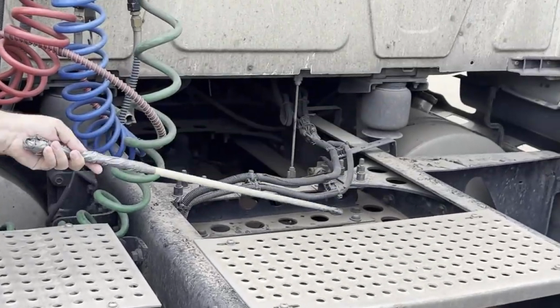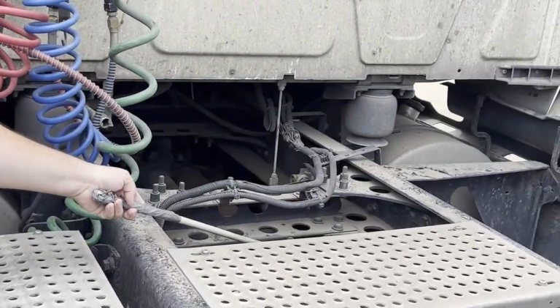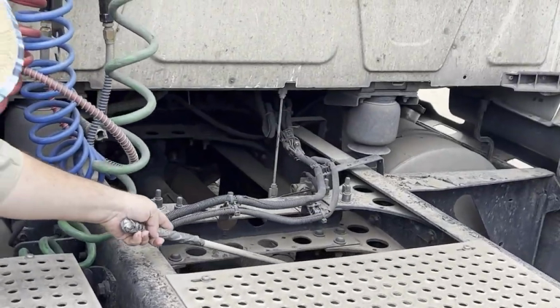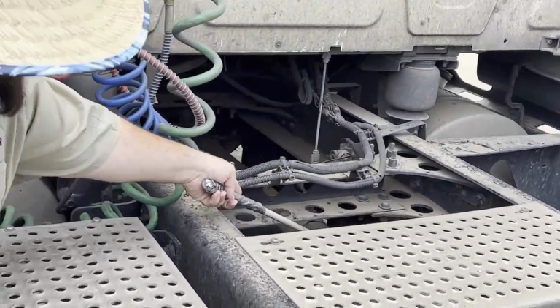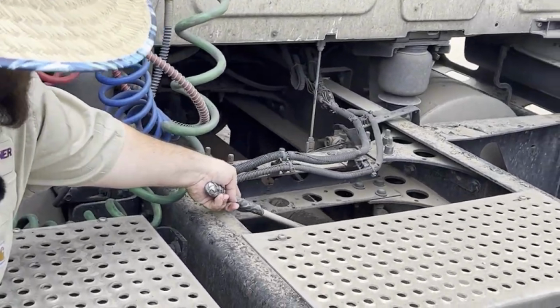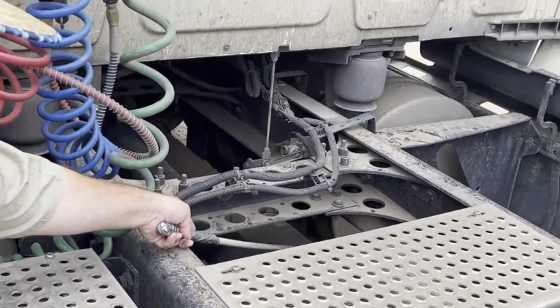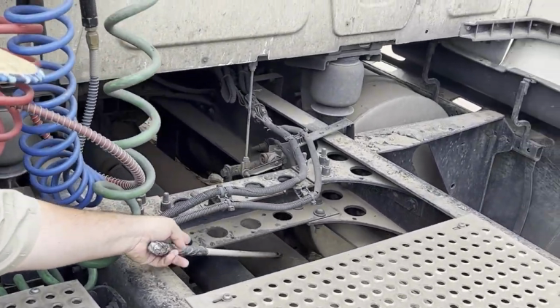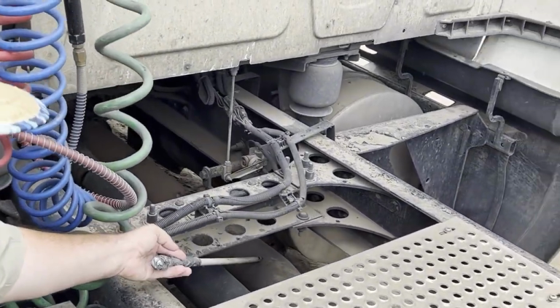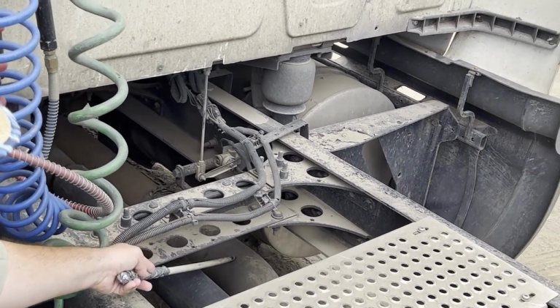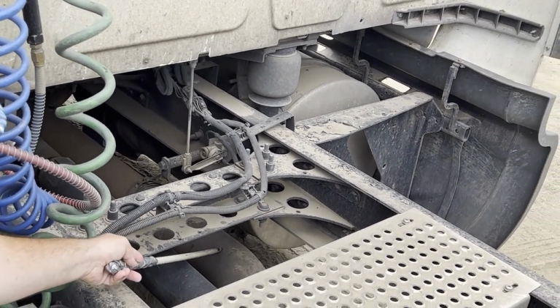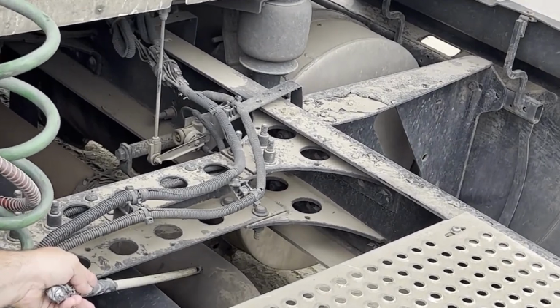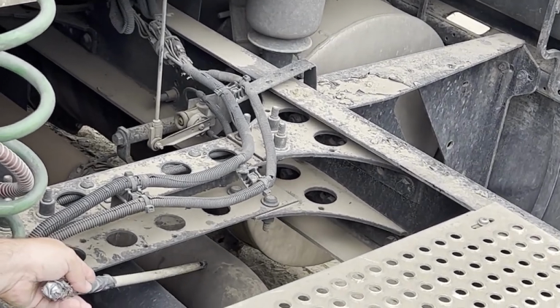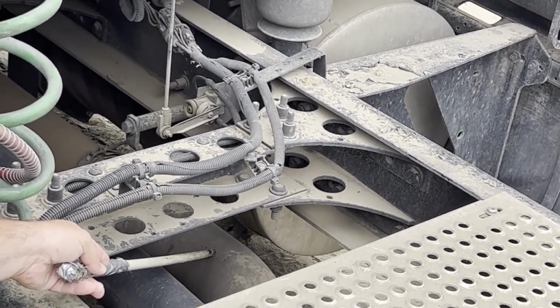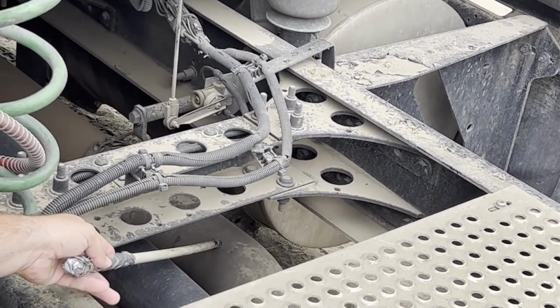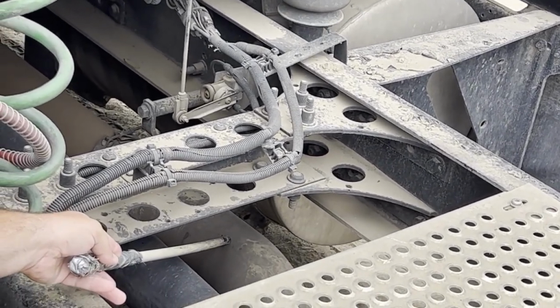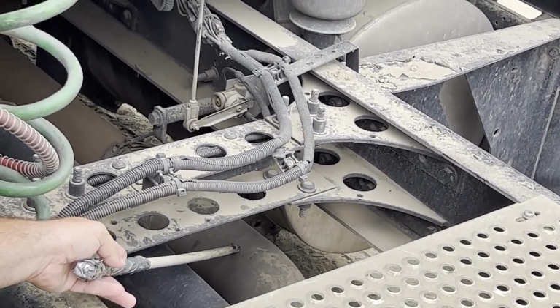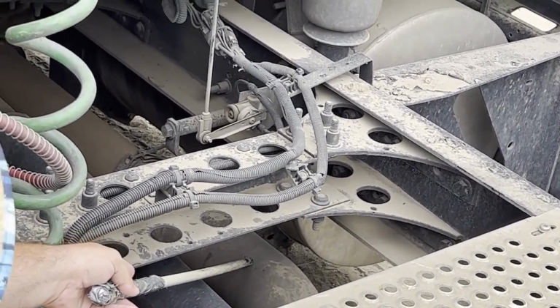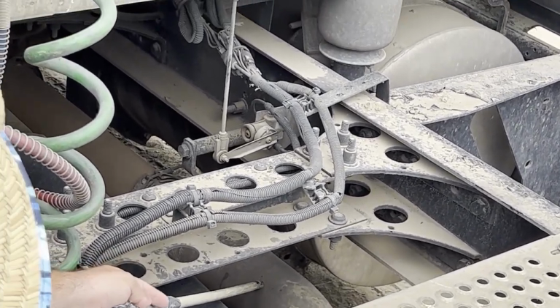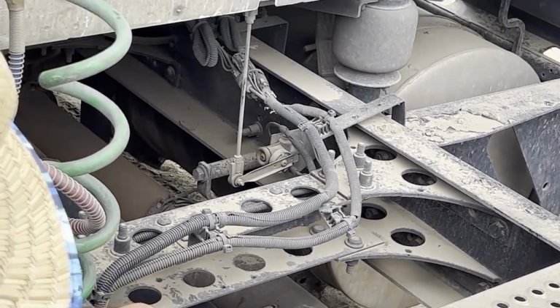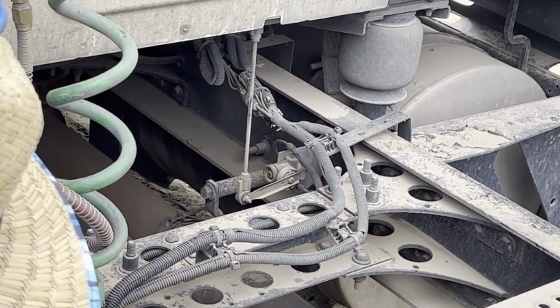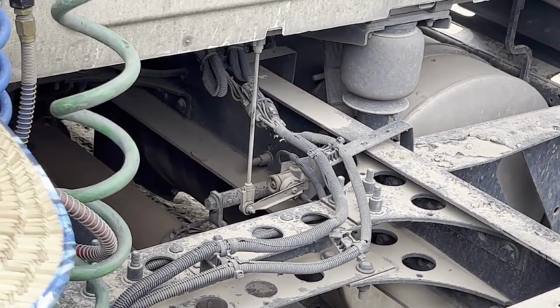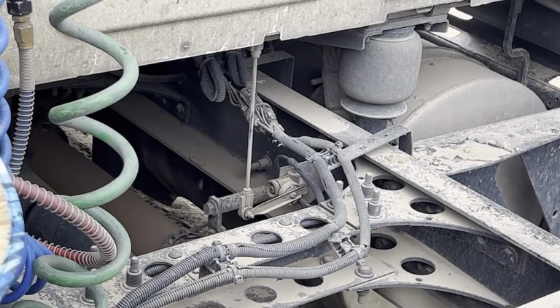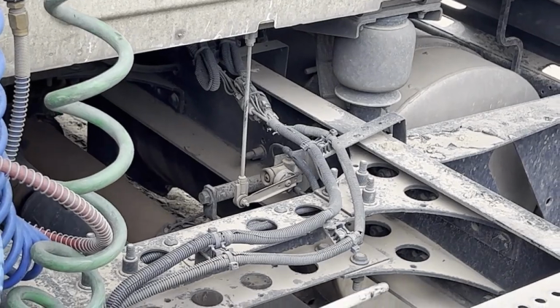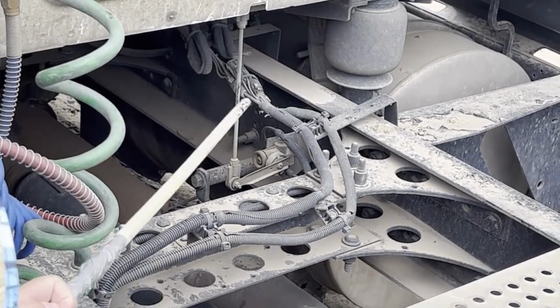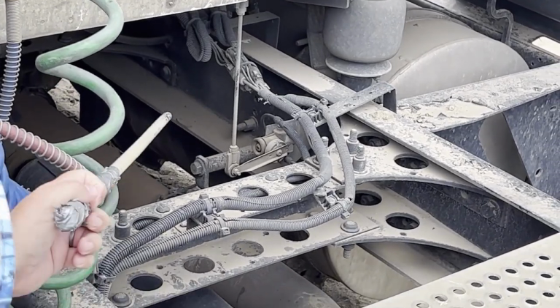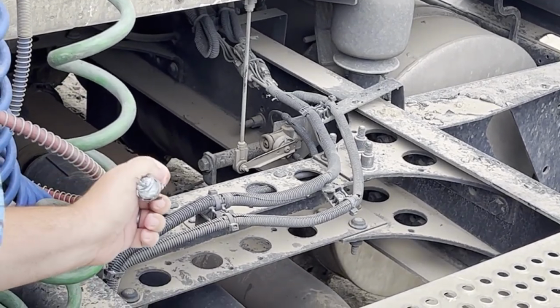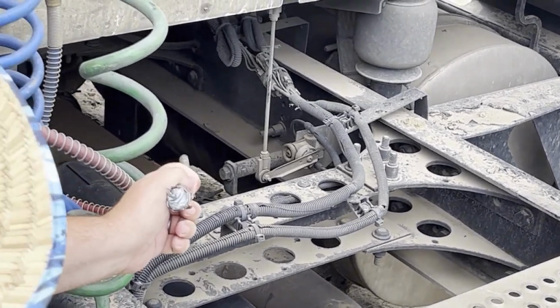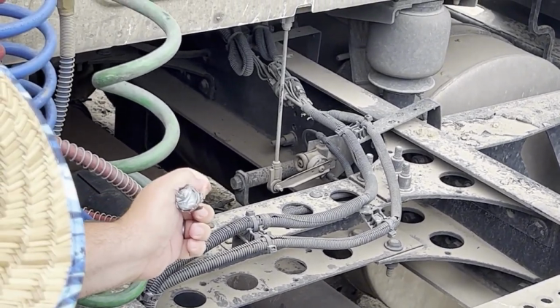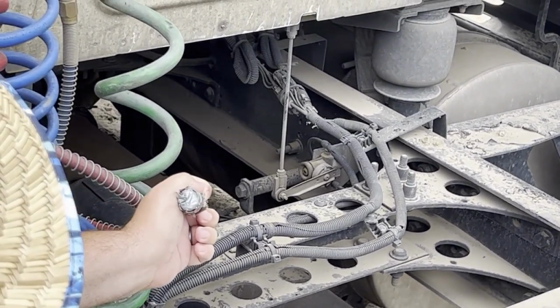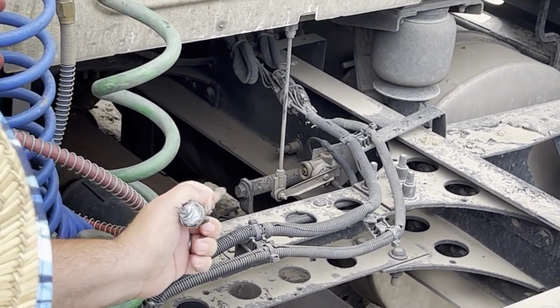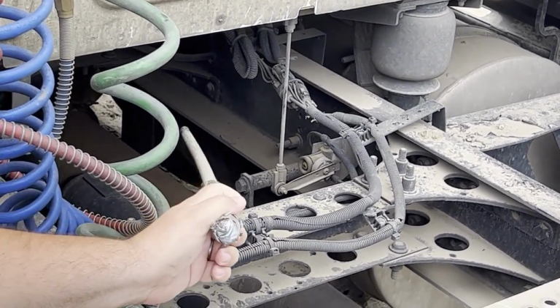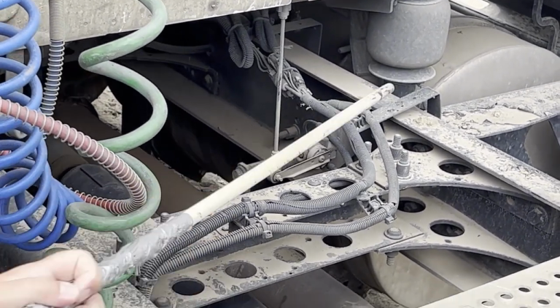My exhaust is properly and securely mounted, it is not bent, cracked, or broken, it's free of any severe dents, and it is not leaking. Signs of leaking would be soot buildup and rust around the clamps on the exhaust.